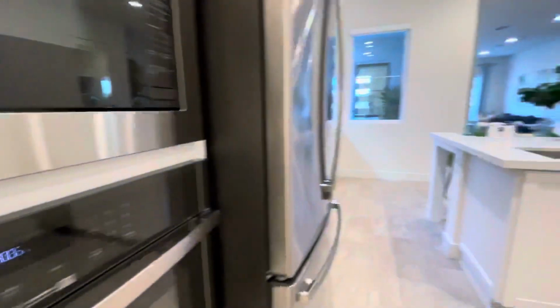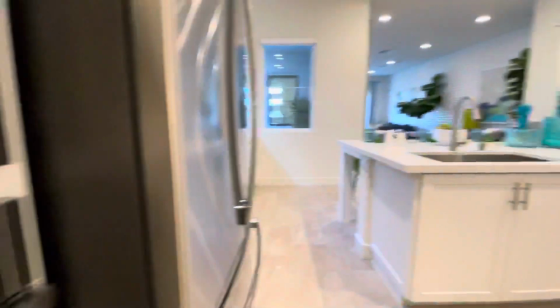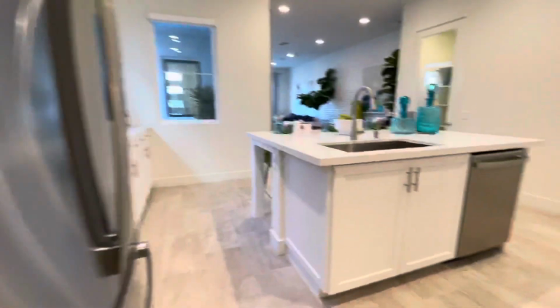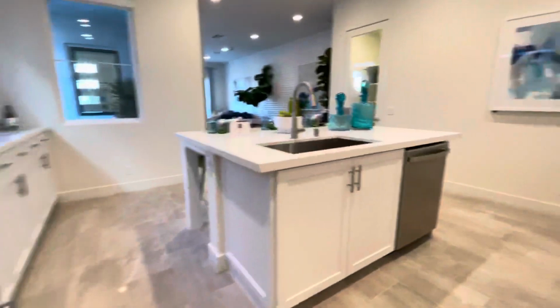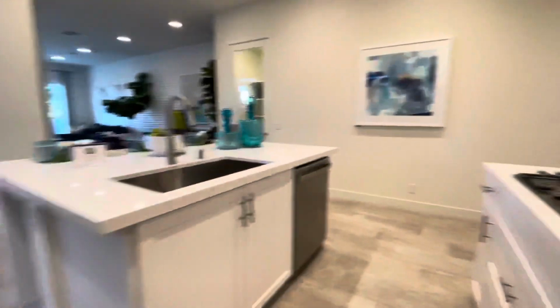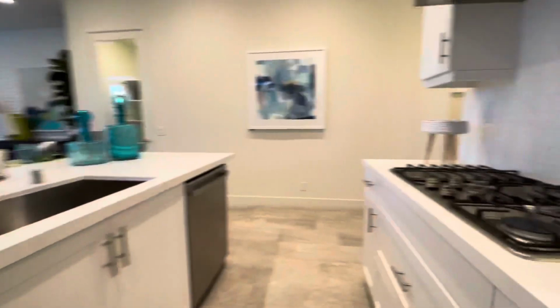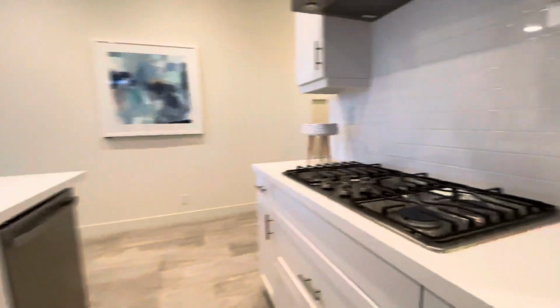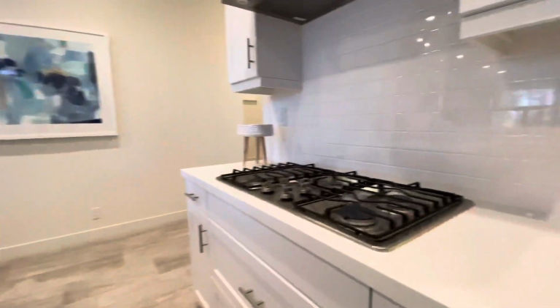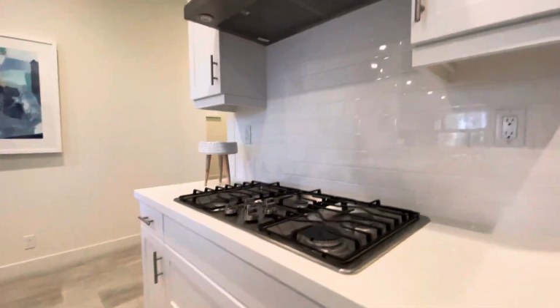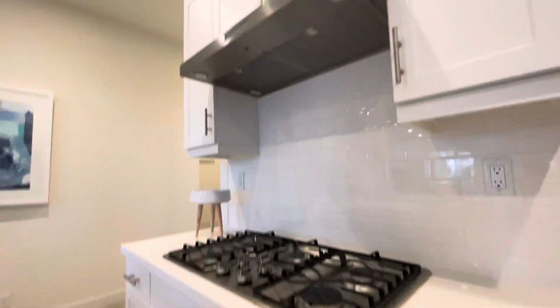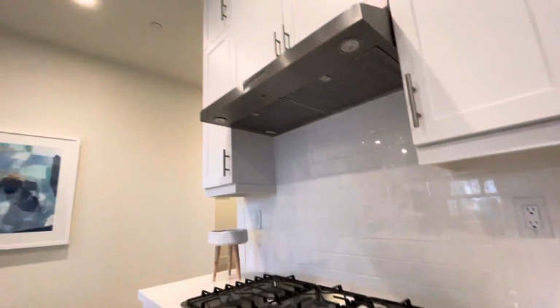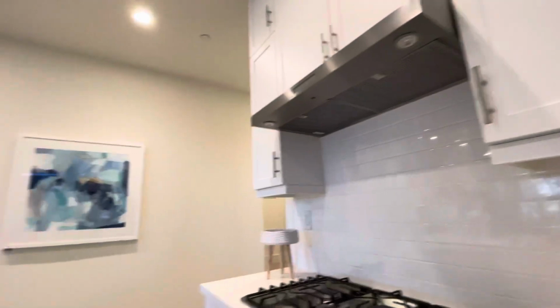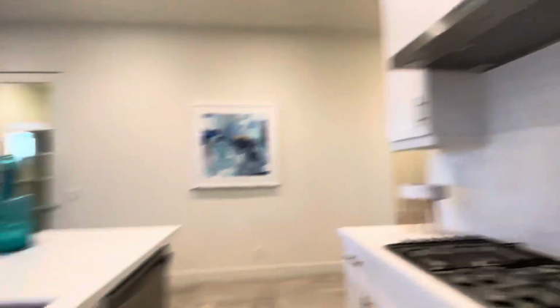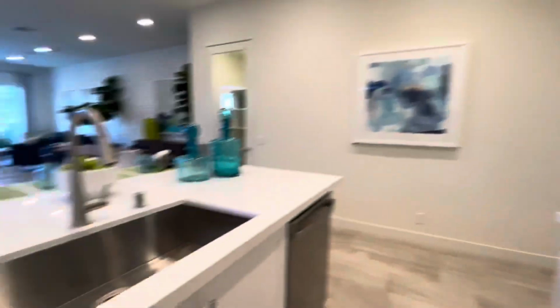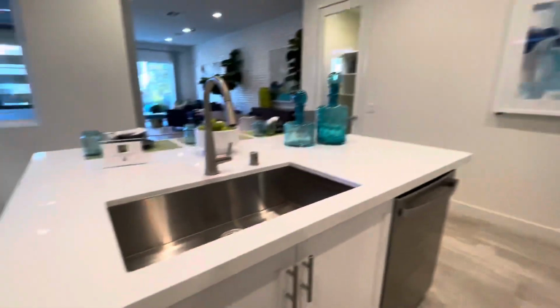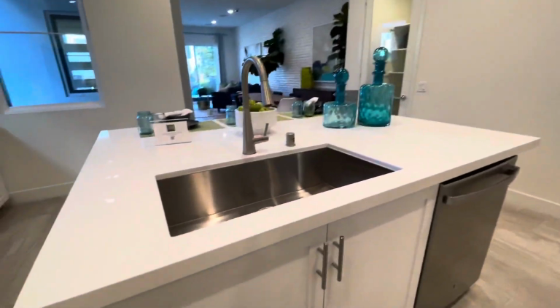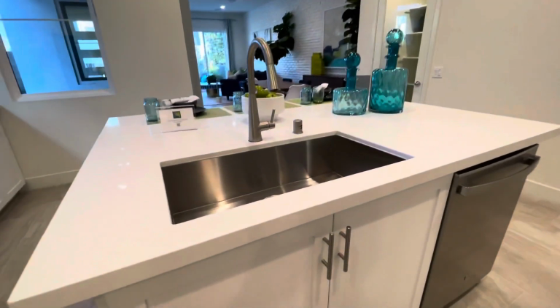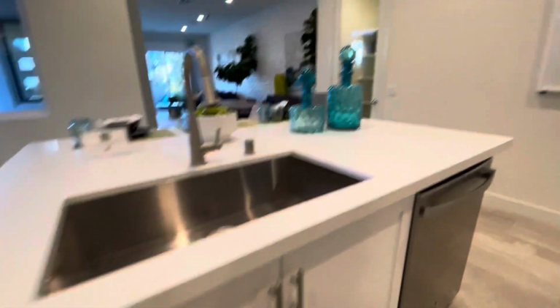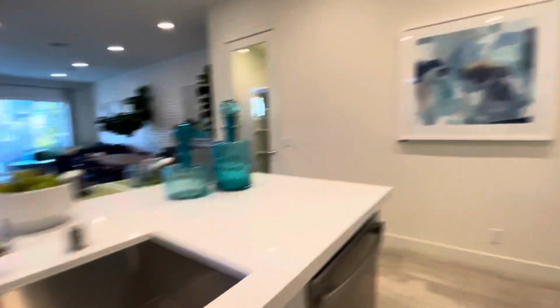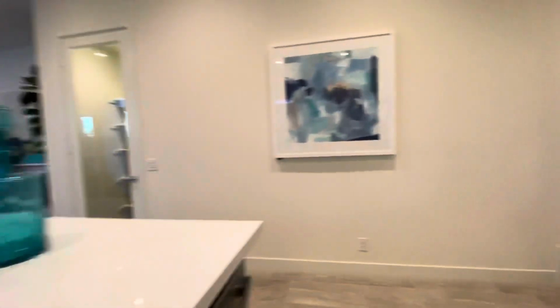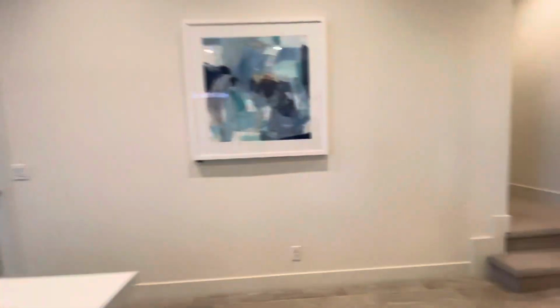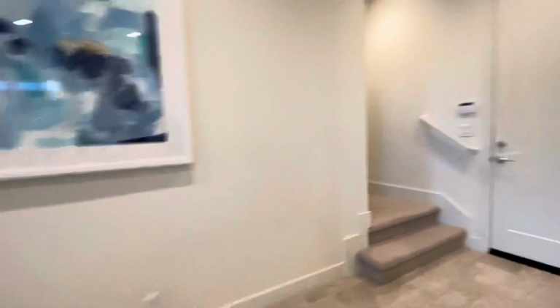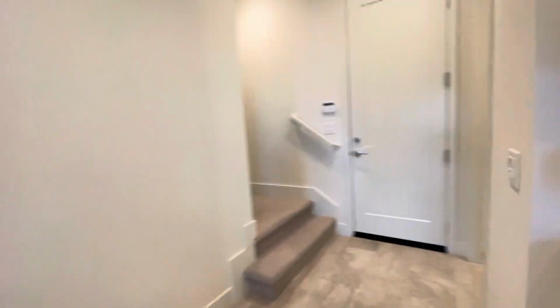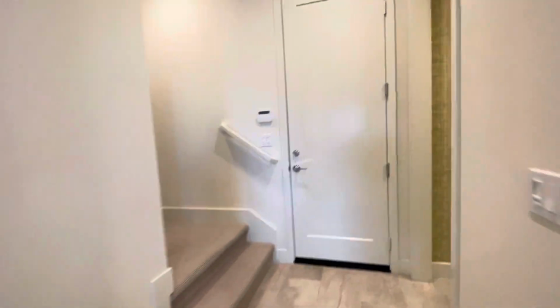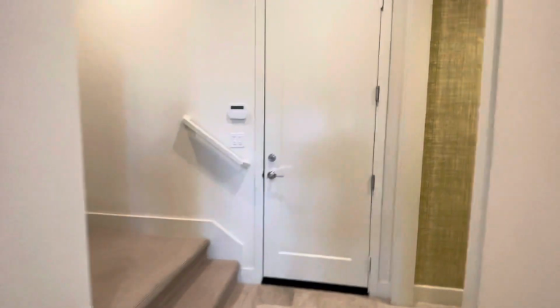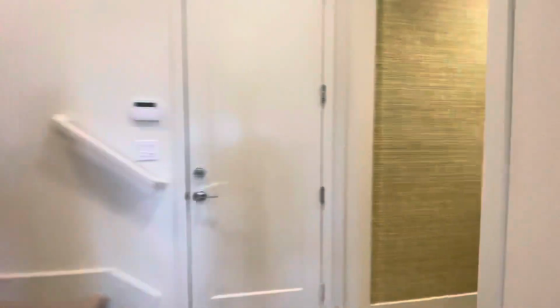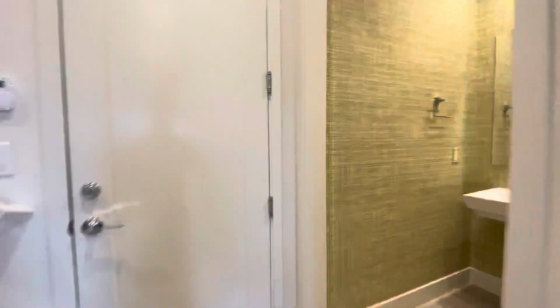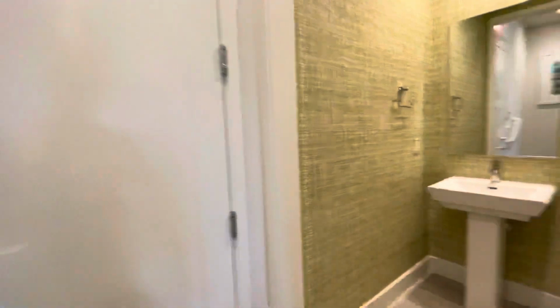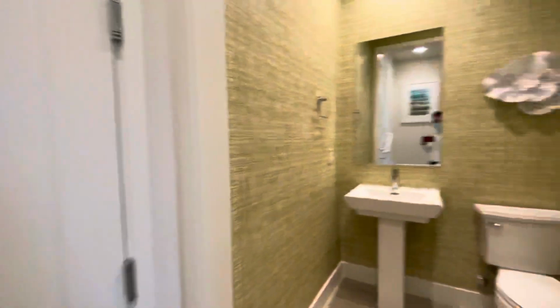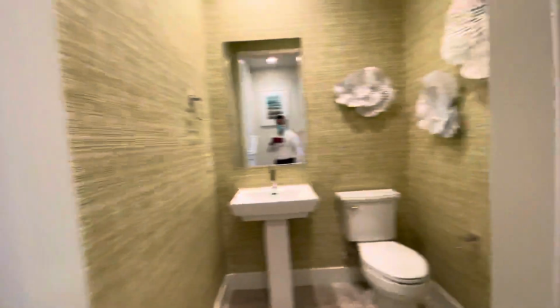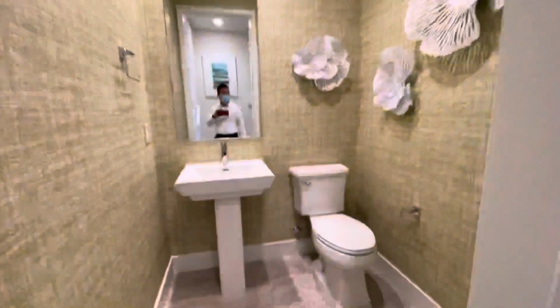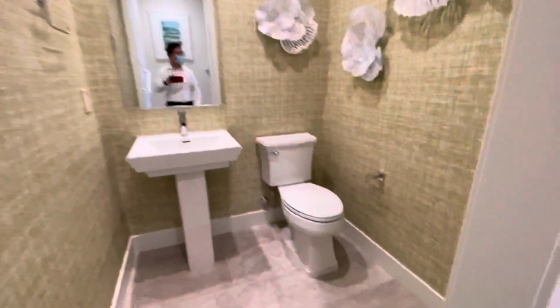Love the built-in appliances. Let's check out the upstairs. Oh, and there's an ad in here.